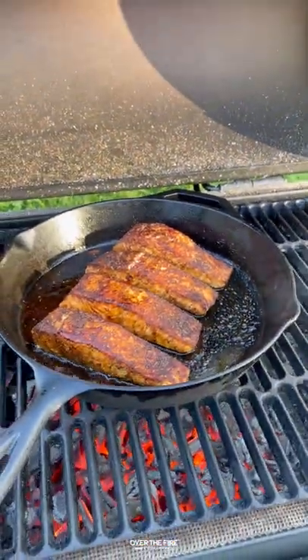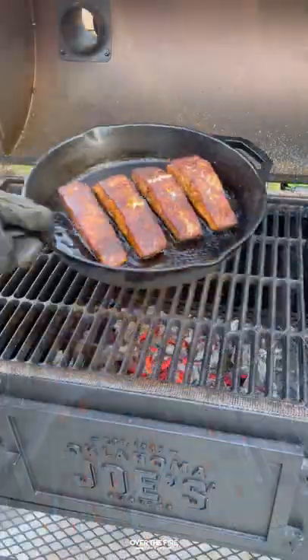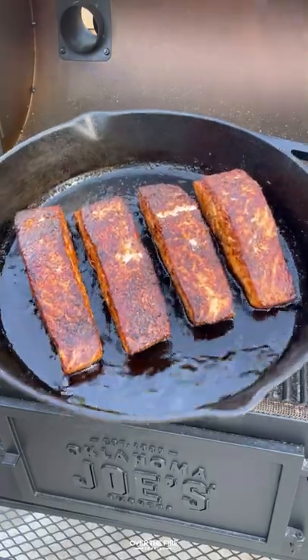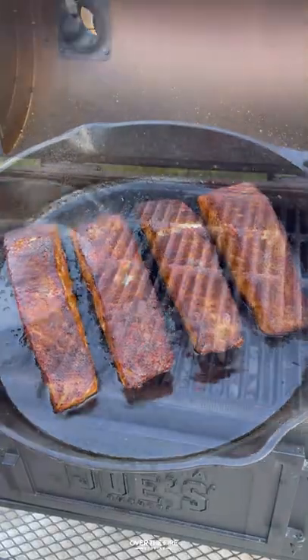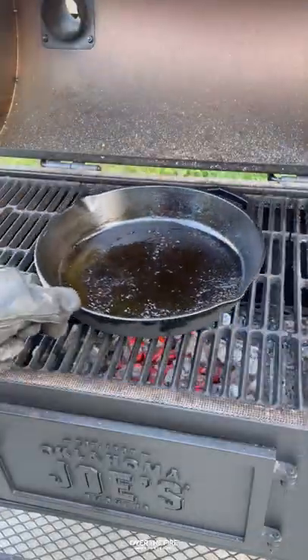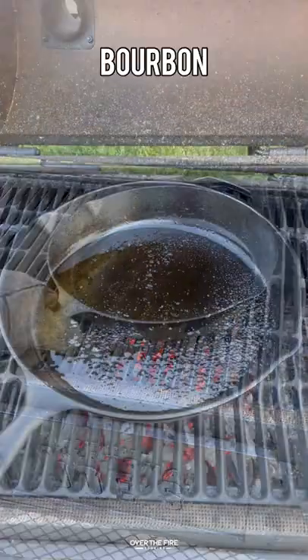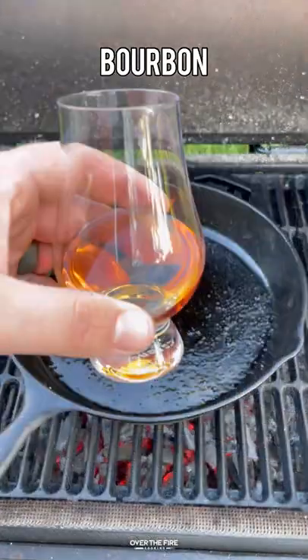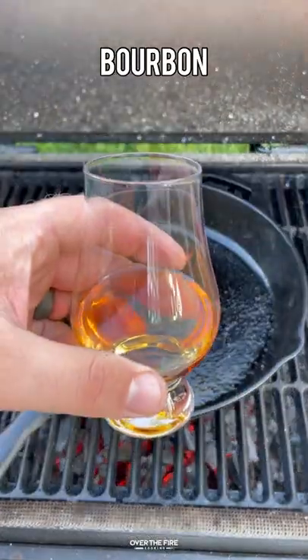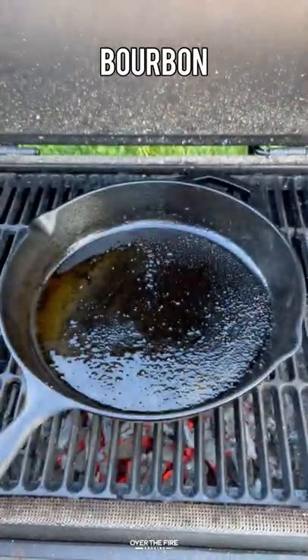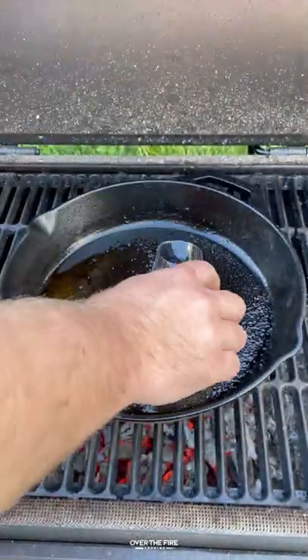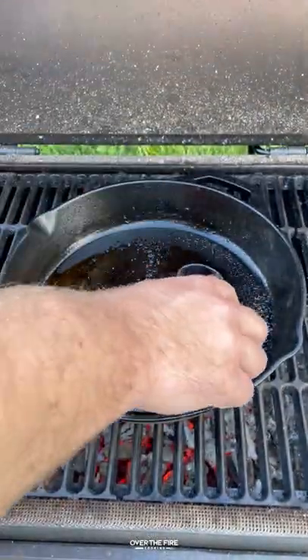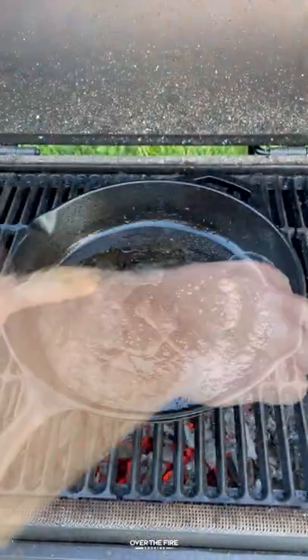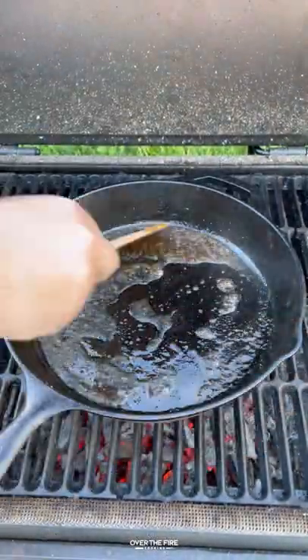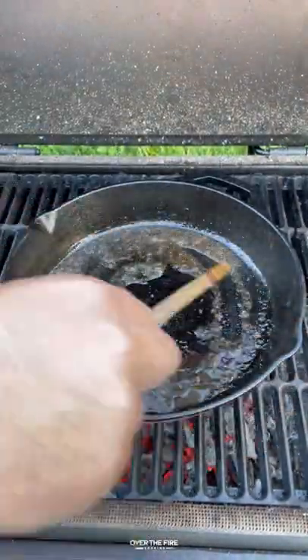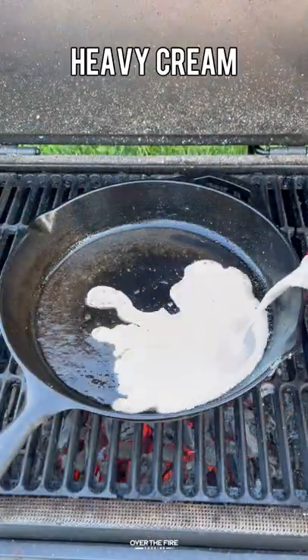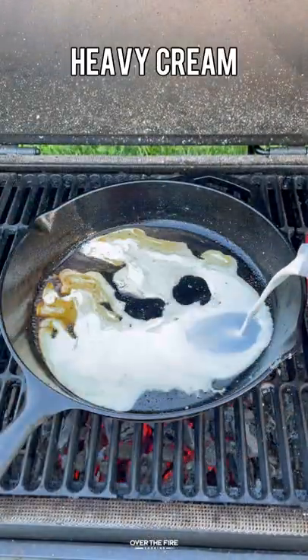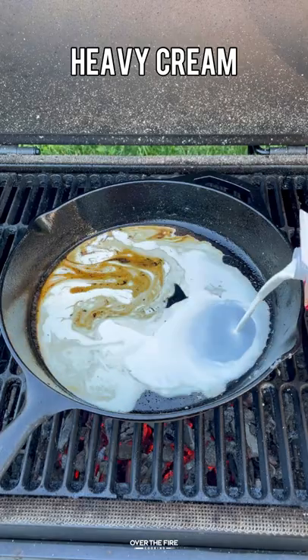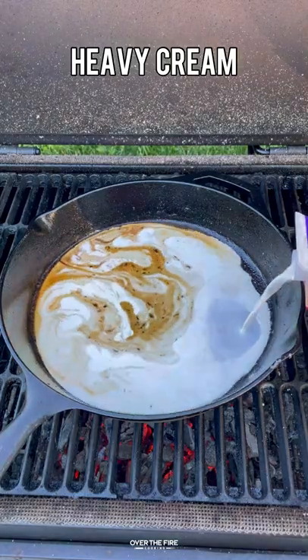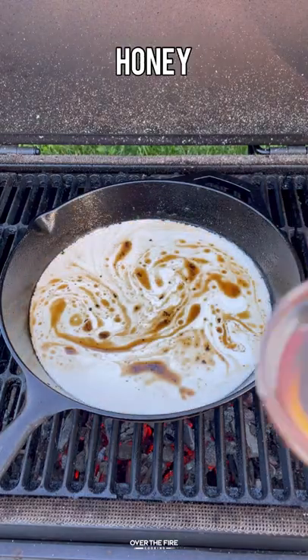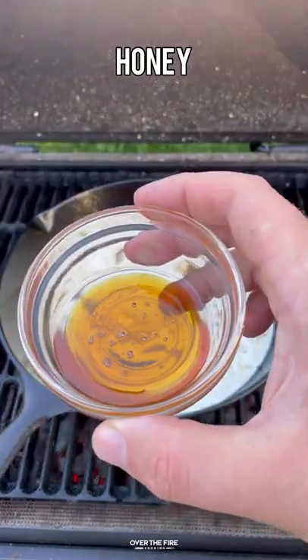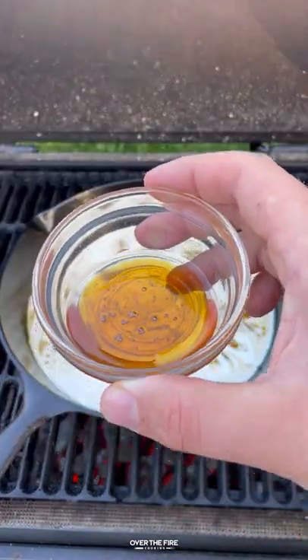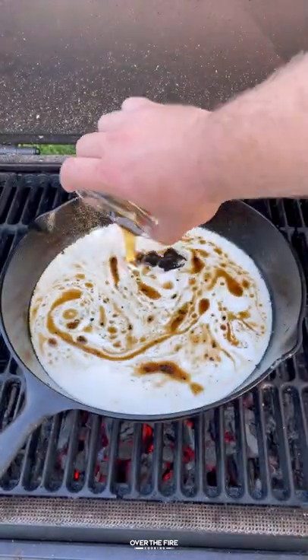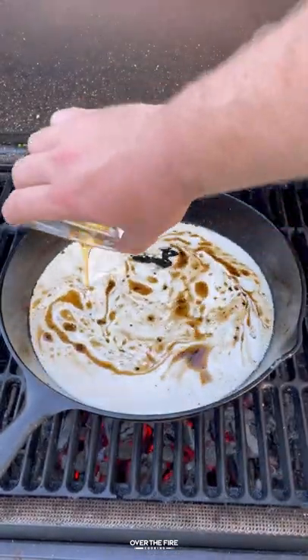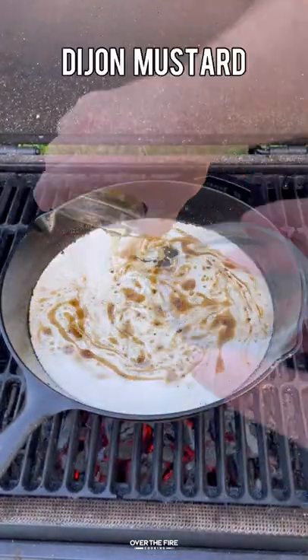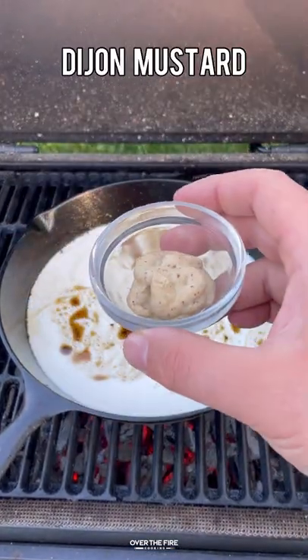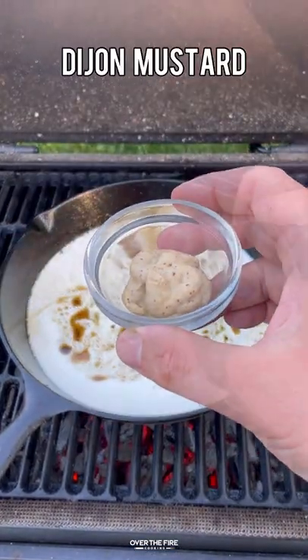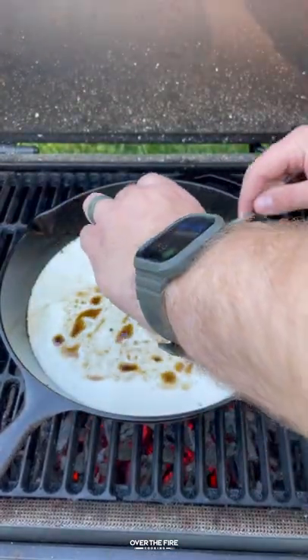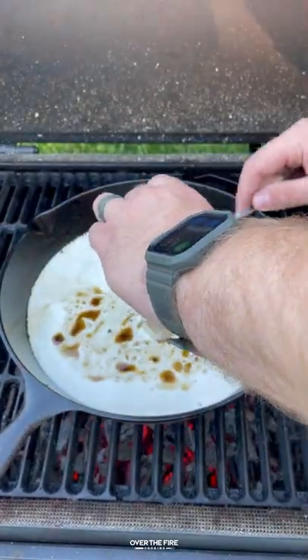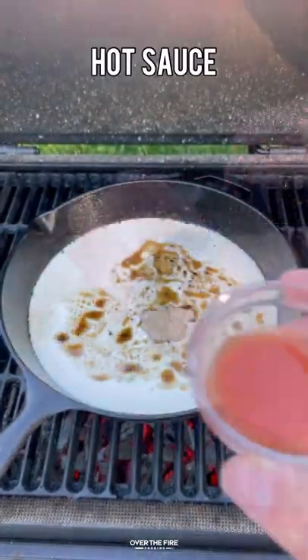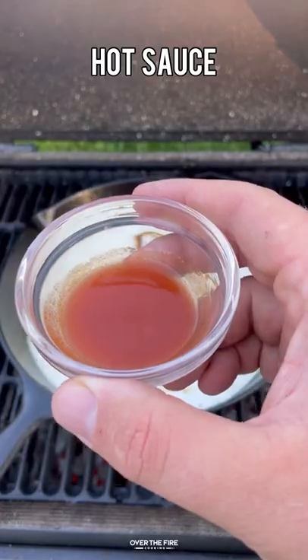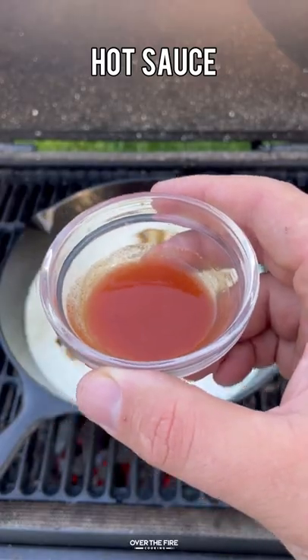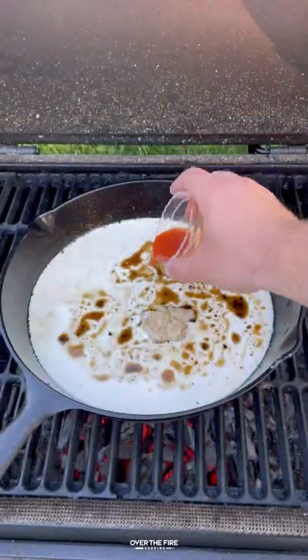Once they're done, we're going to pull them off, let them rest, adding the skillet back on. We're going to start making our cream sauce, deglazing with some bourbon, adding some heavy cream, some honey, a little bit of Dijon mustard, and some hot sauce.